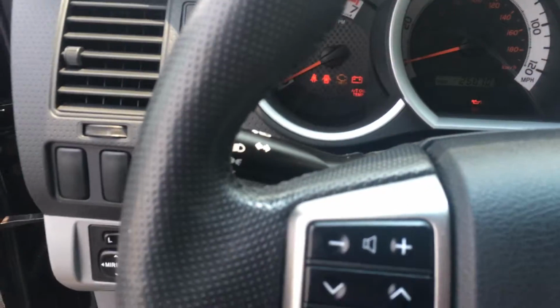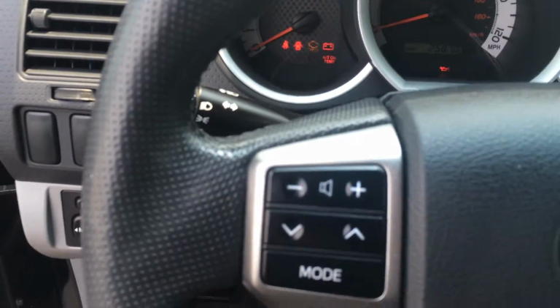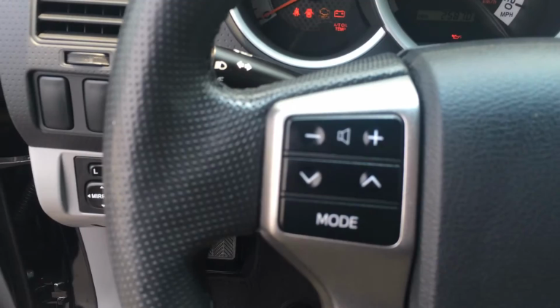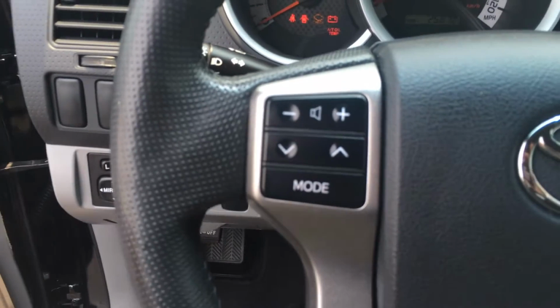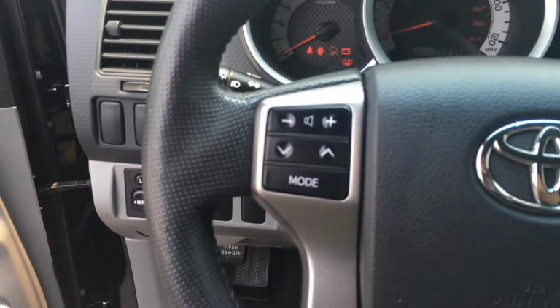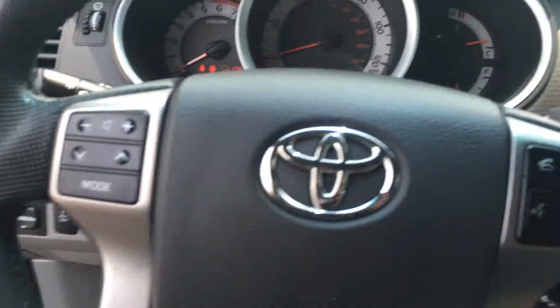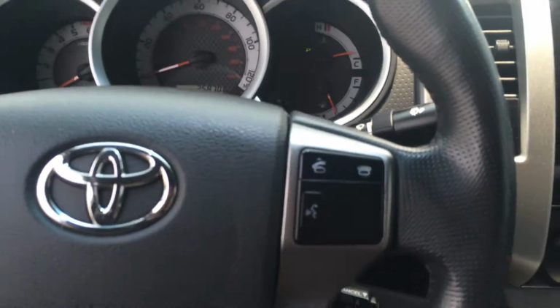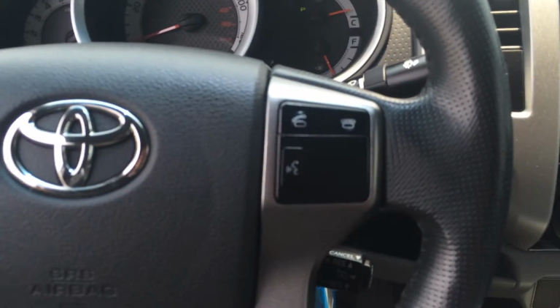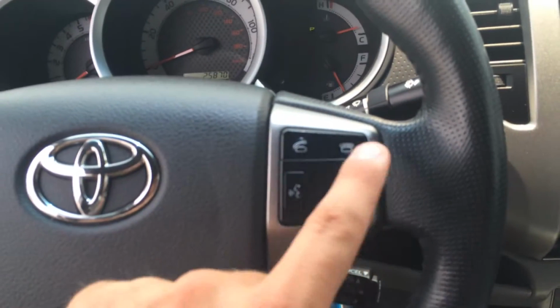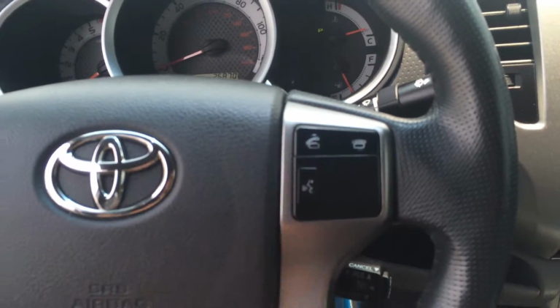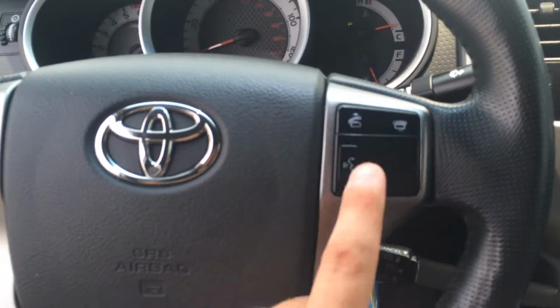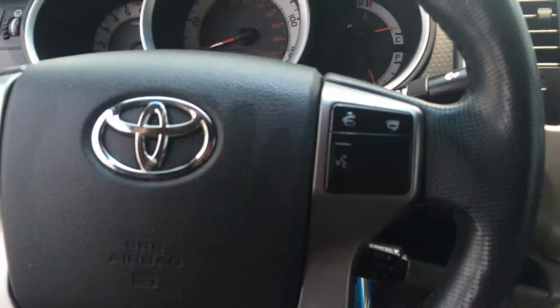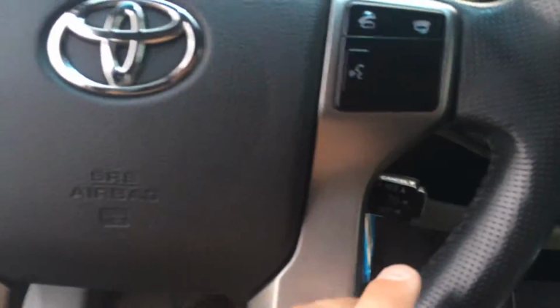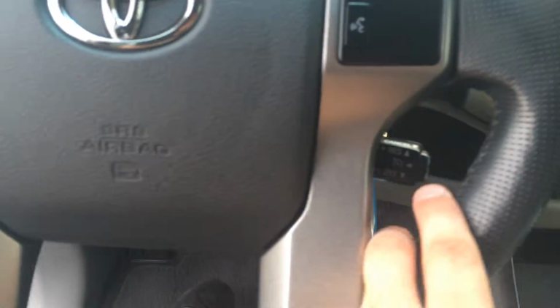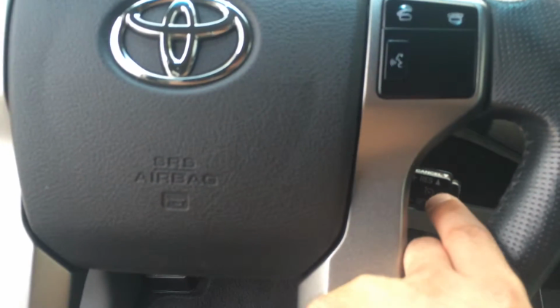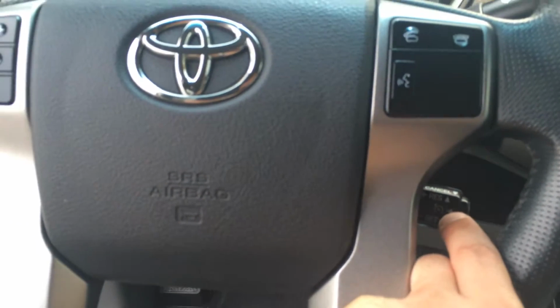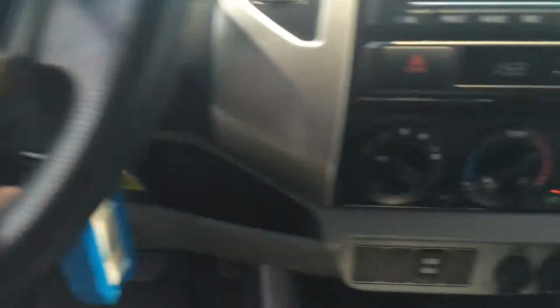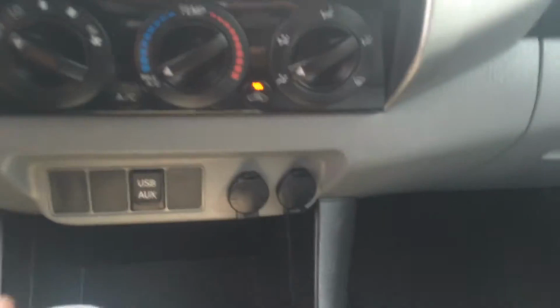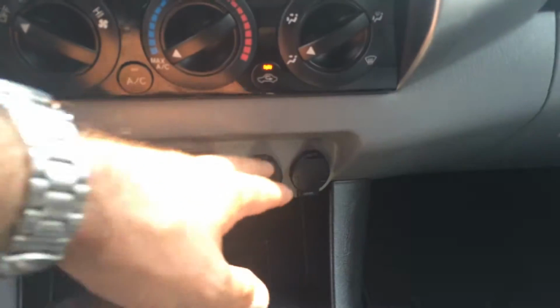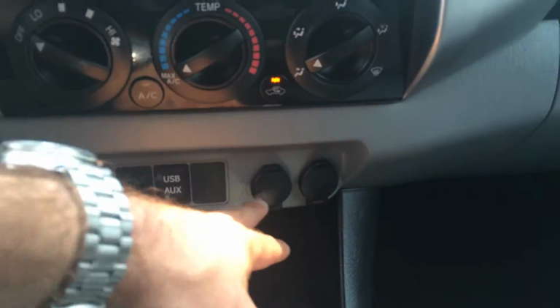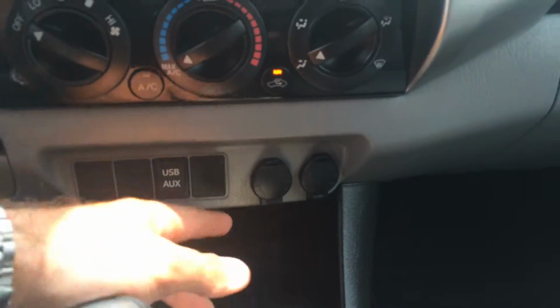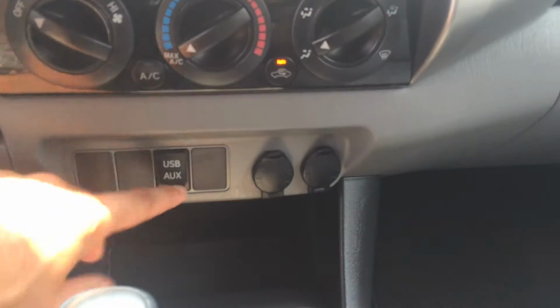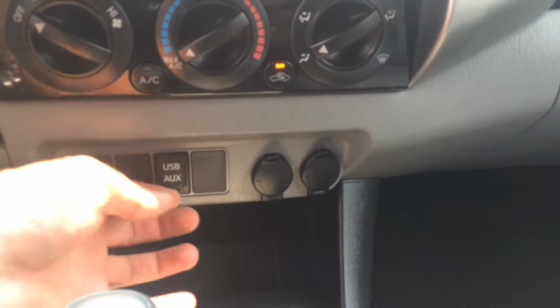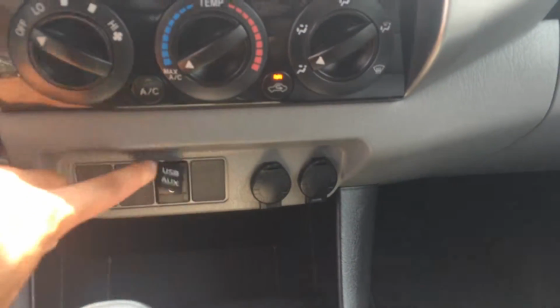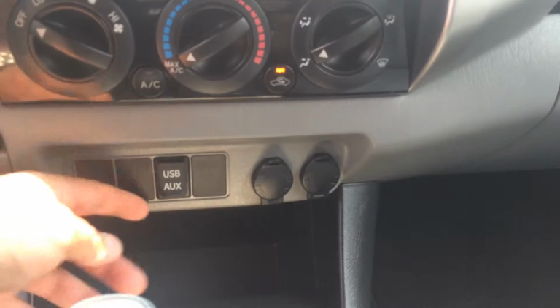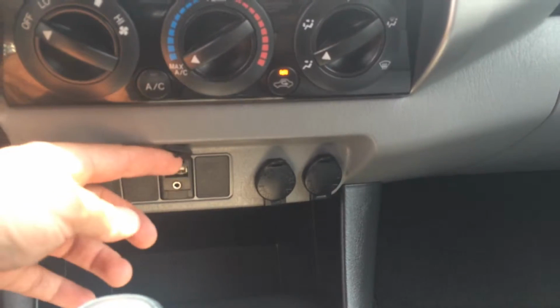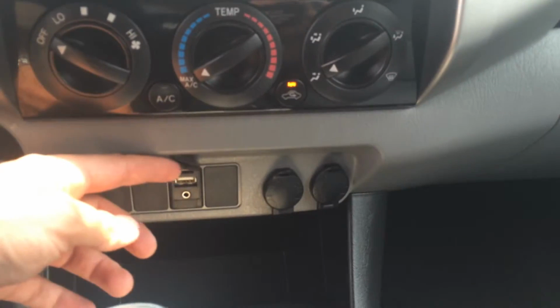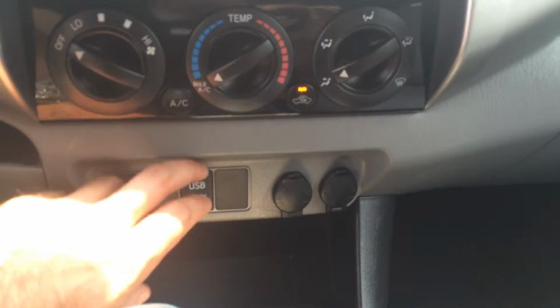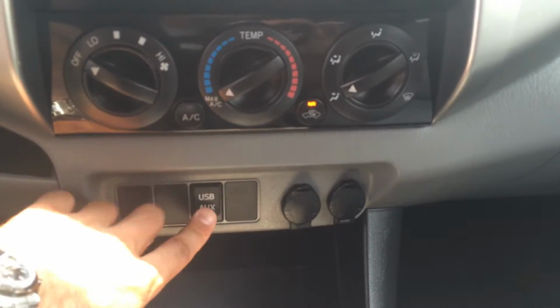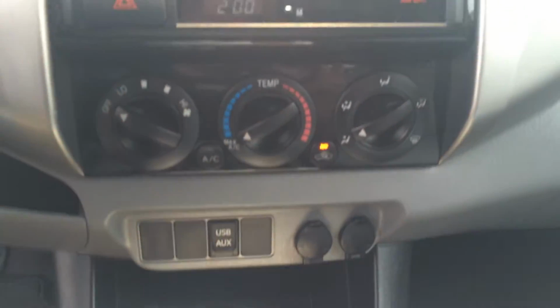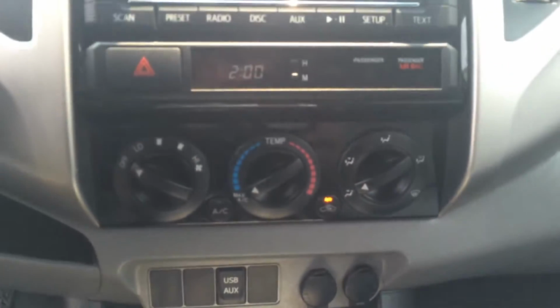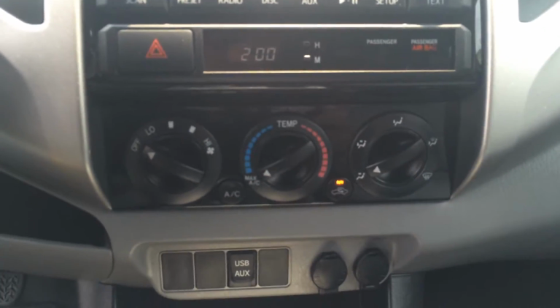There's your volume and track controls for the radio. Bluetooth telephone controls with voice recognition. Cruise controls right there, and you've got a couple of 12-volt auxiliaries, a USB and headphone auxiliary output right there.